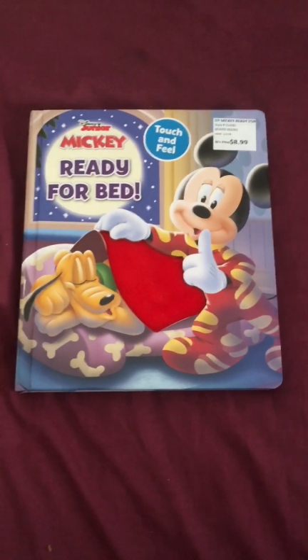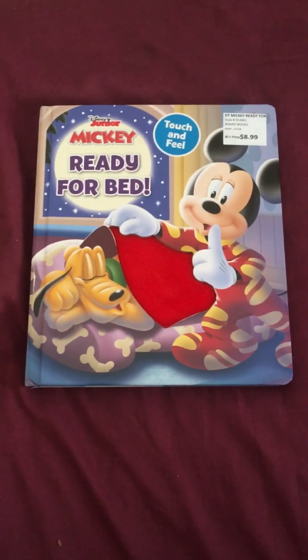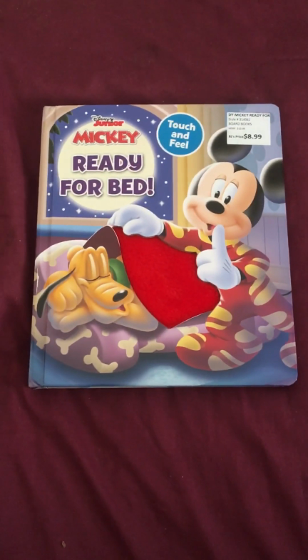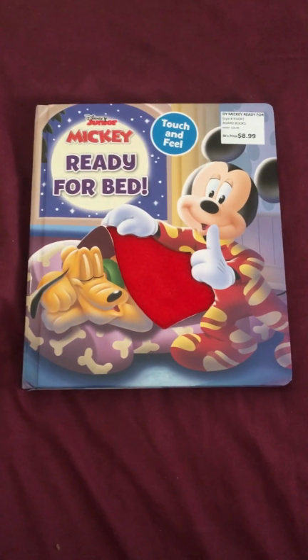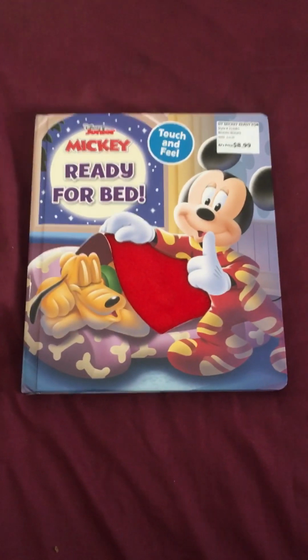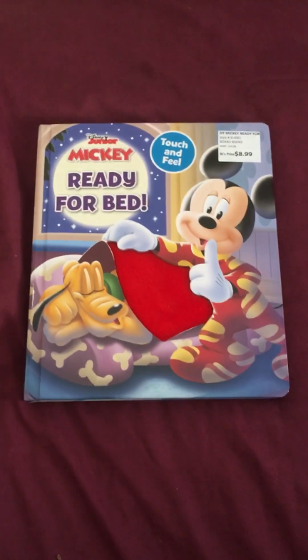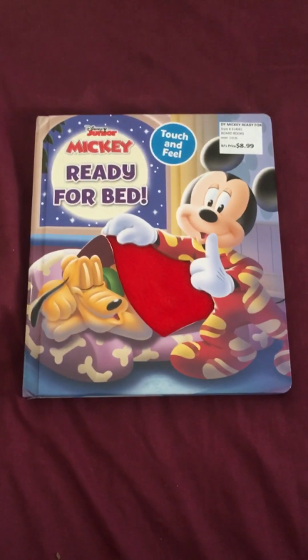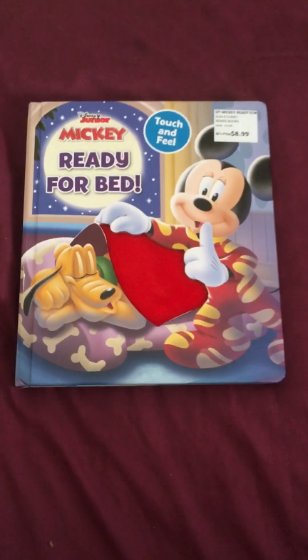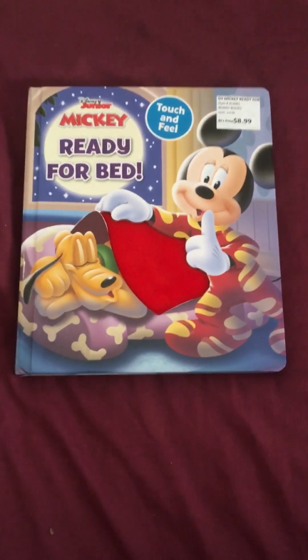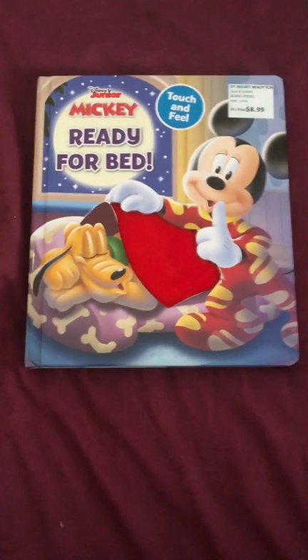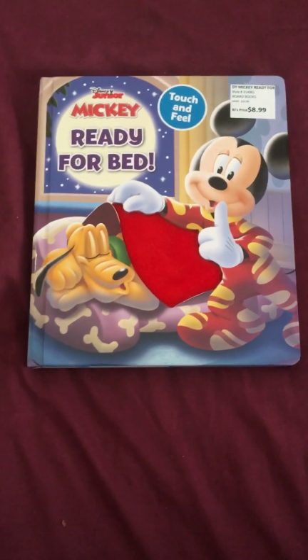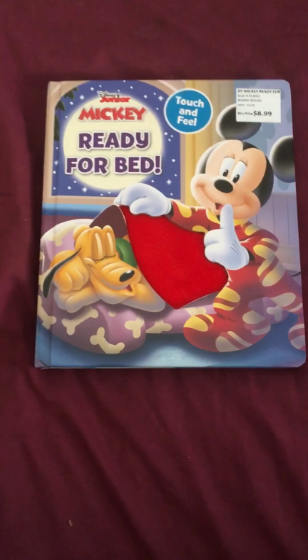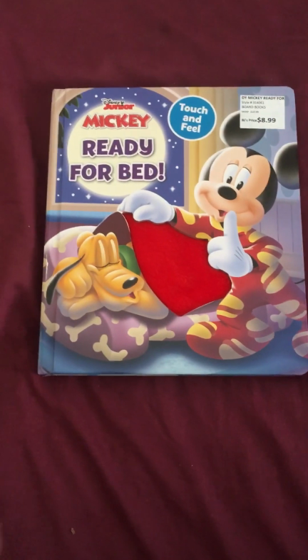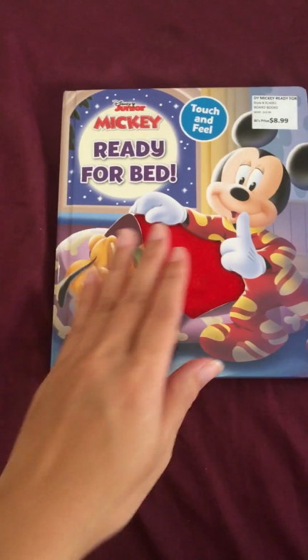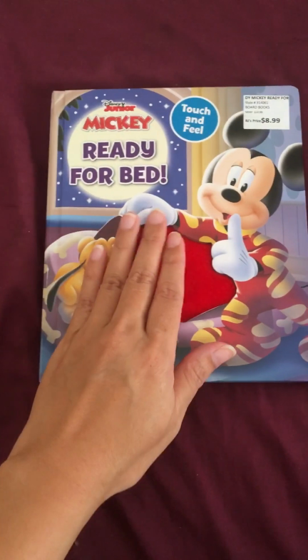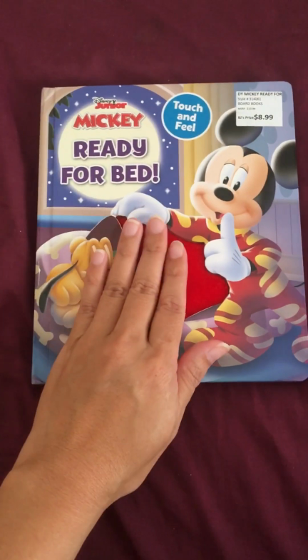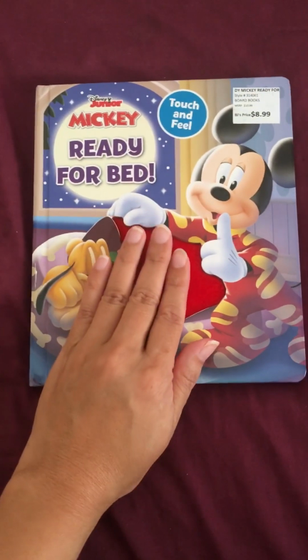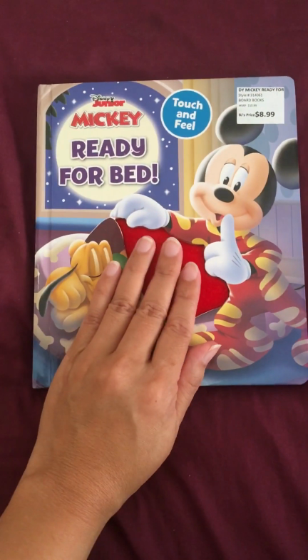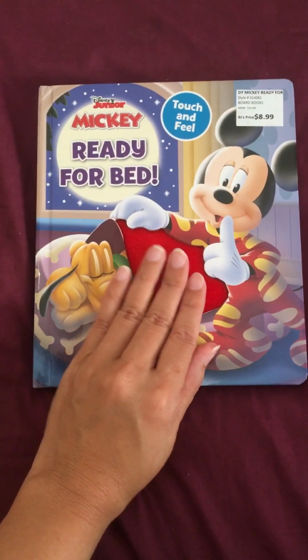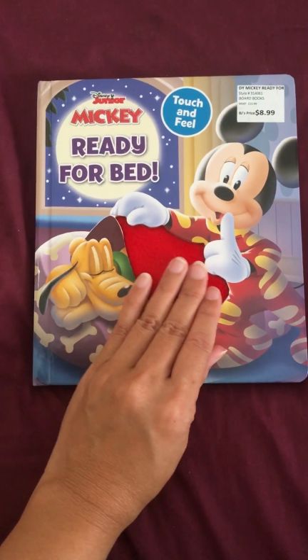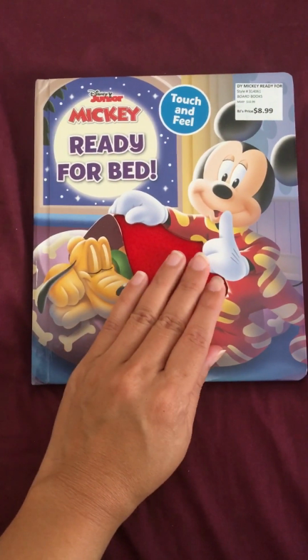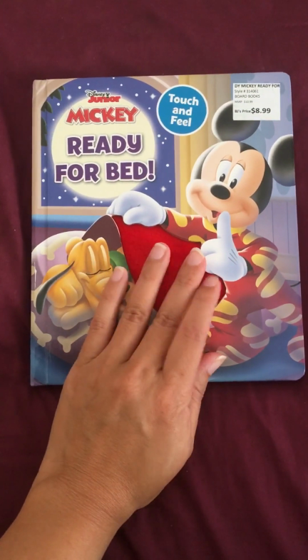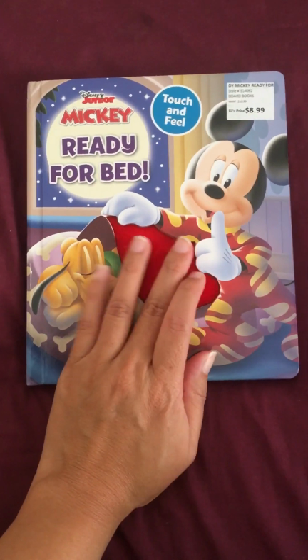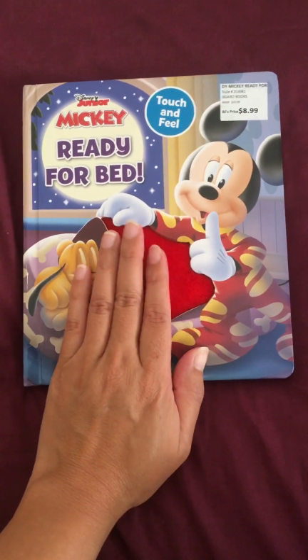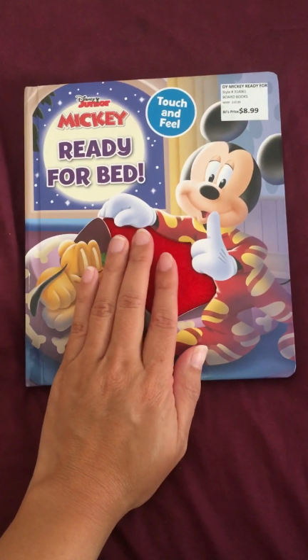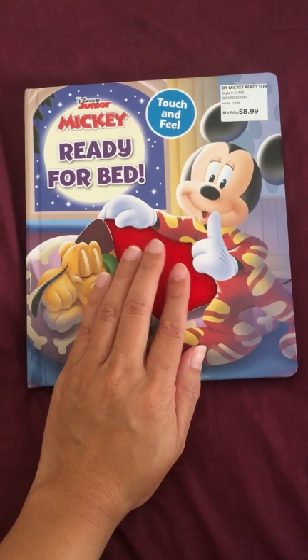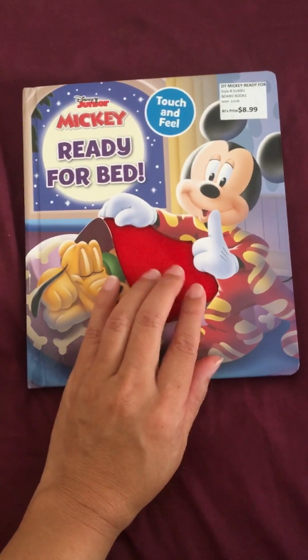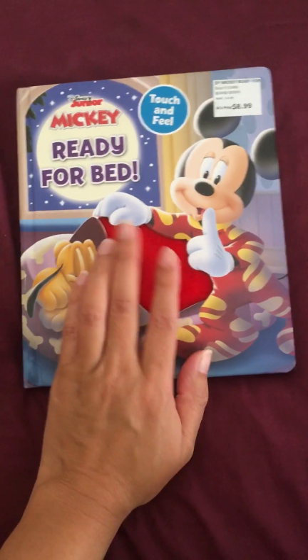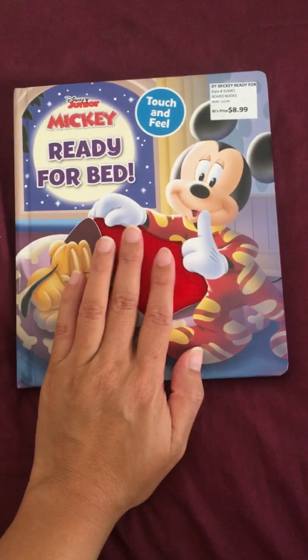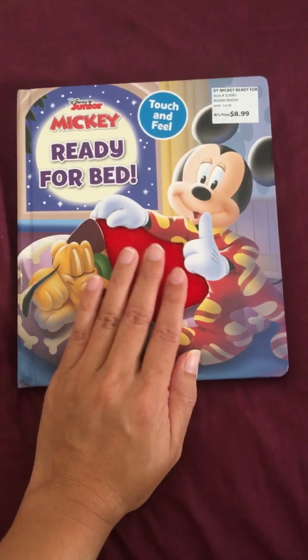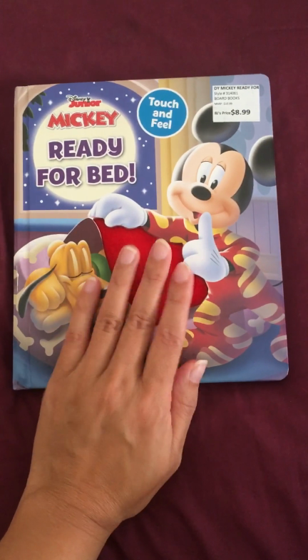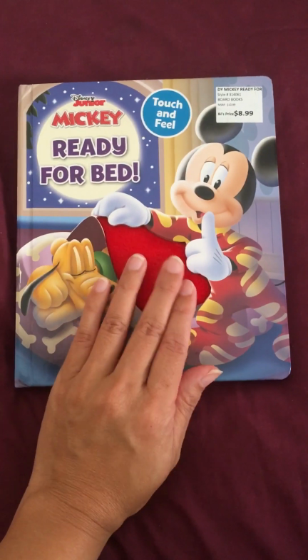So it's touch and feel. And over here, look, it's so soft. This red blanket.